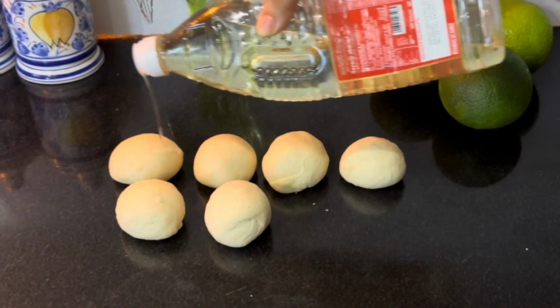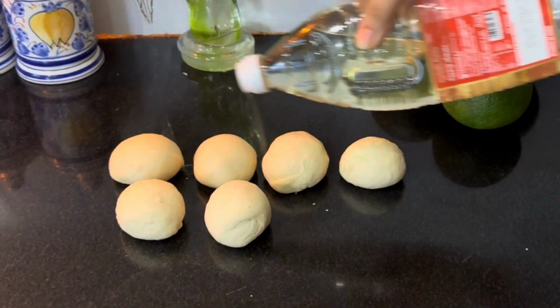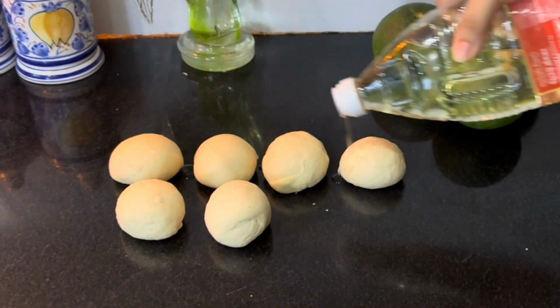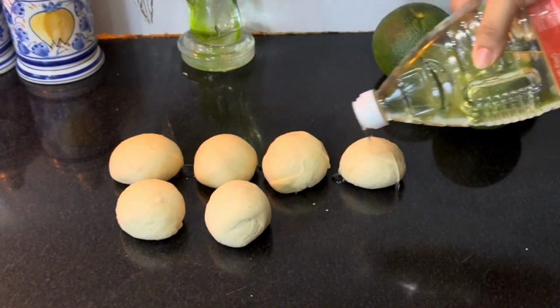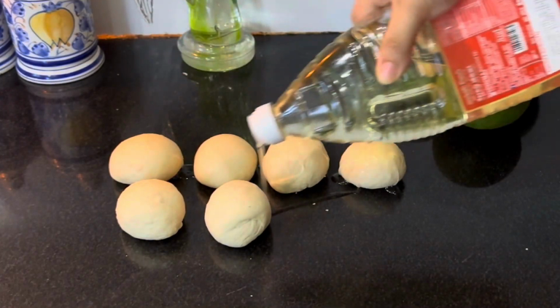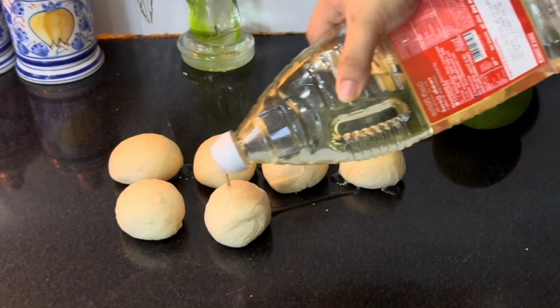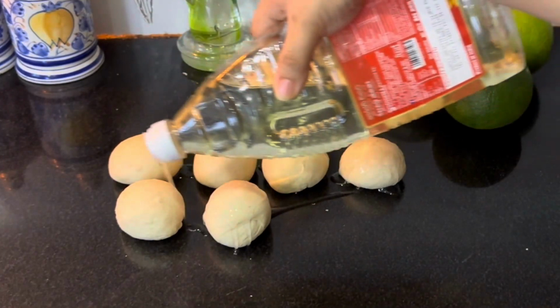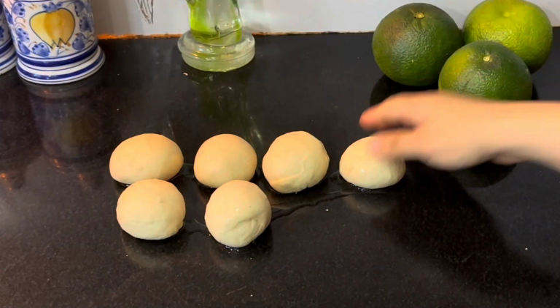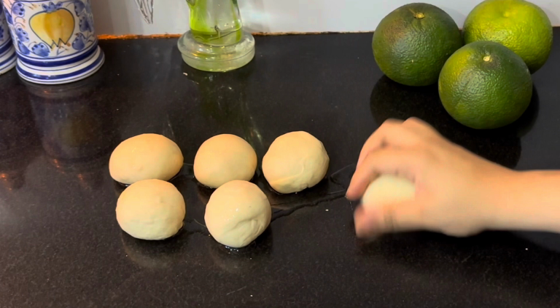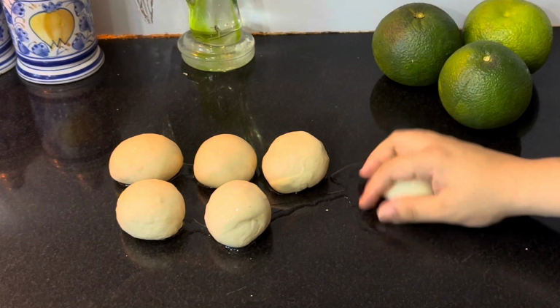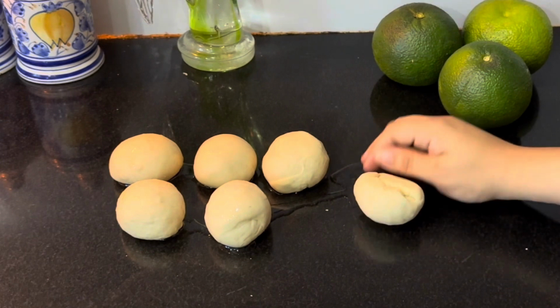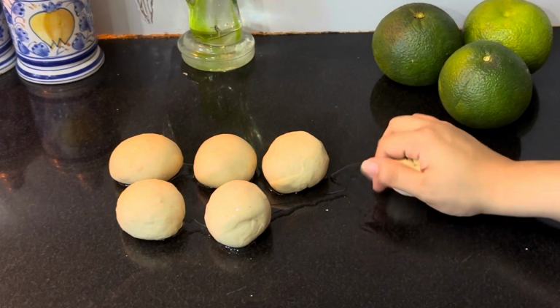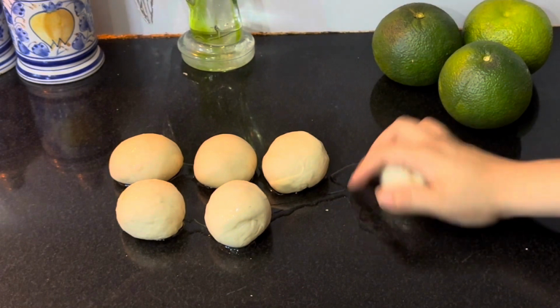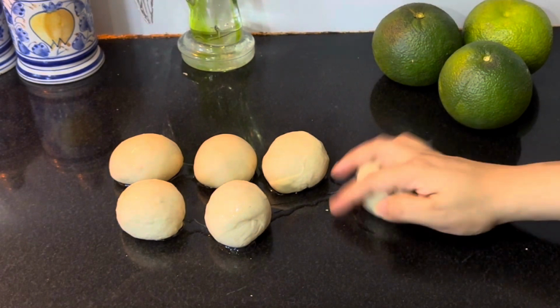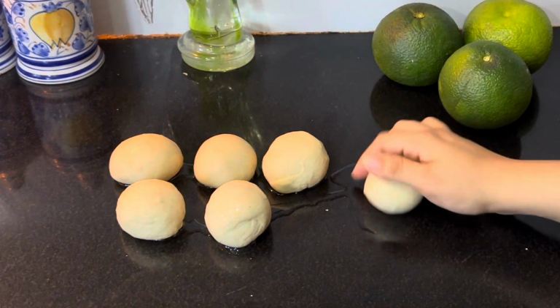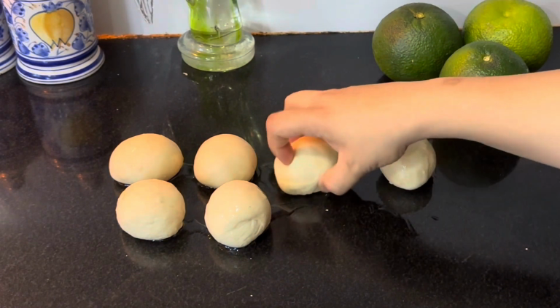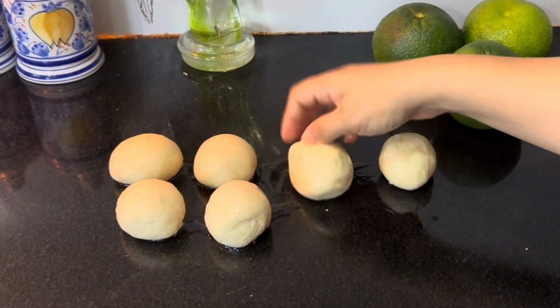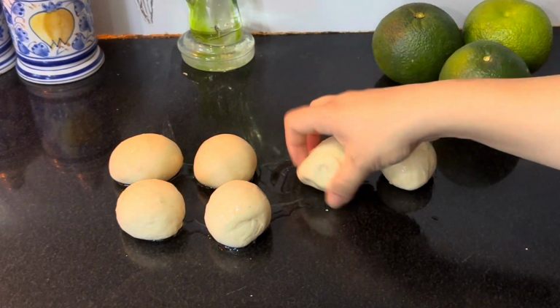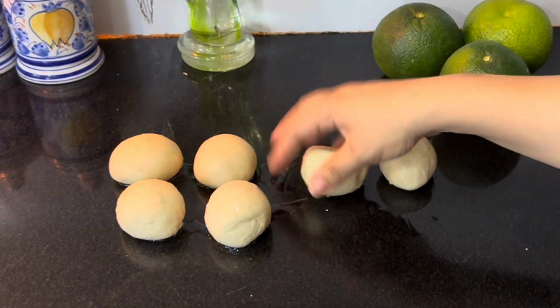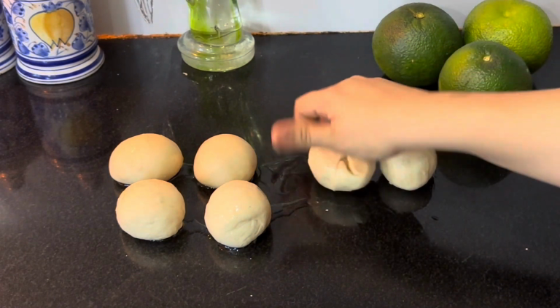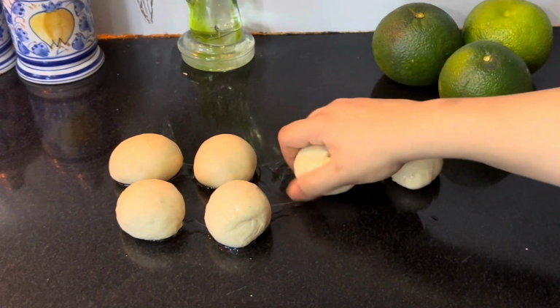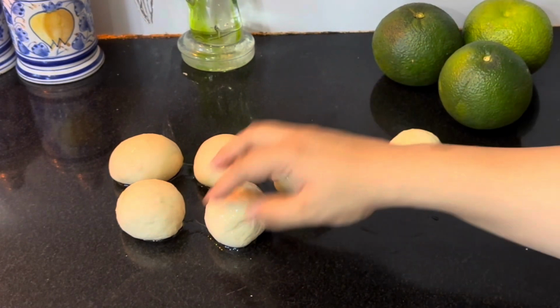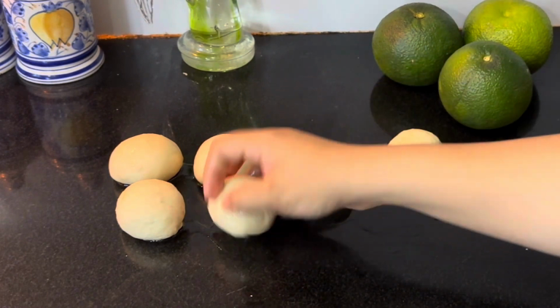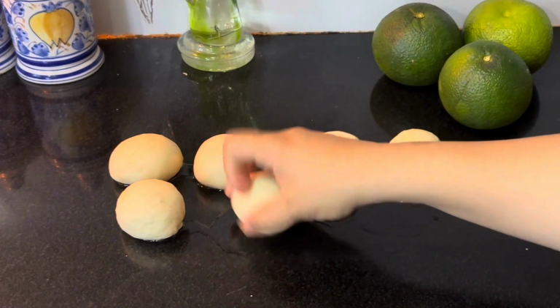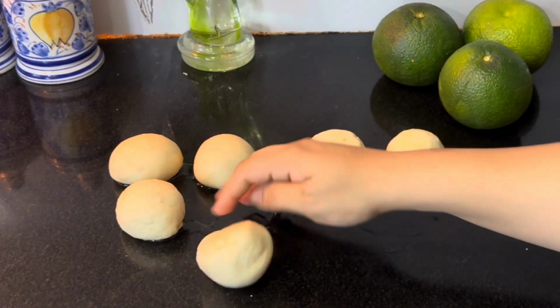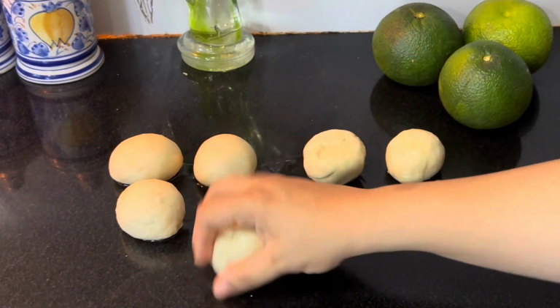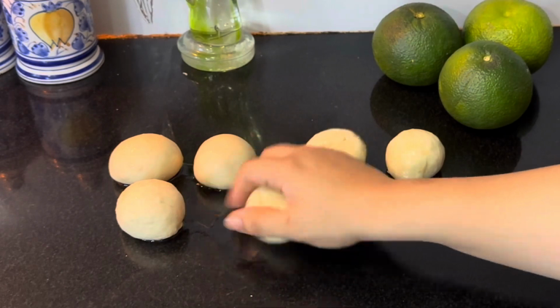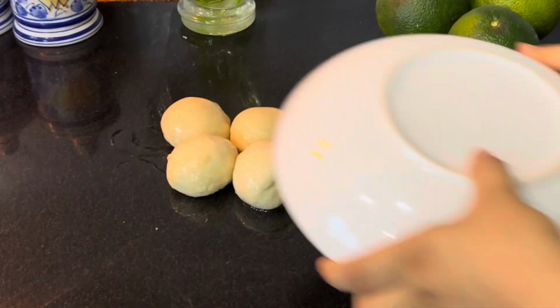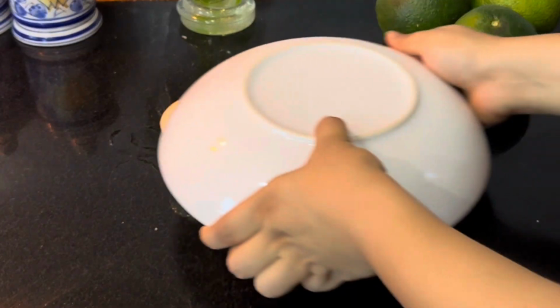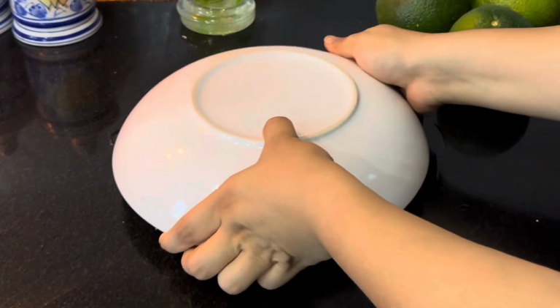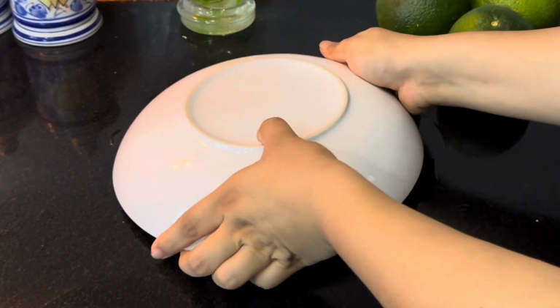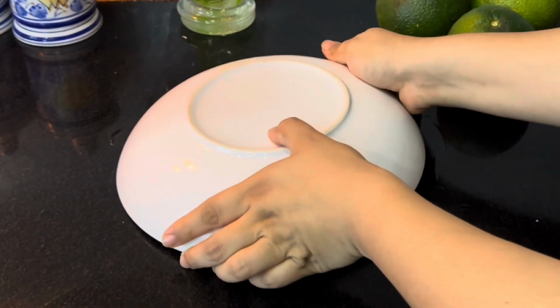Add around a quarter cup of oil and apply it all over. Keep it covered again until we make the chicken curry.